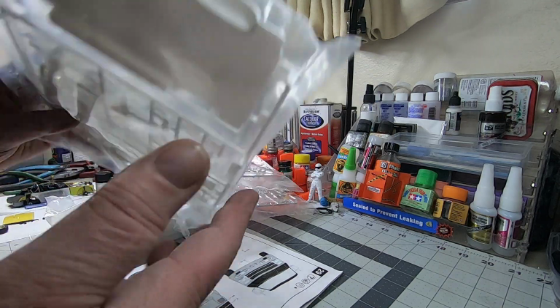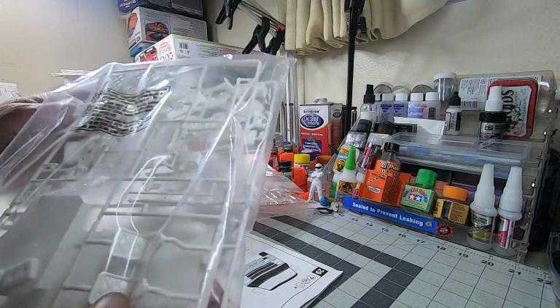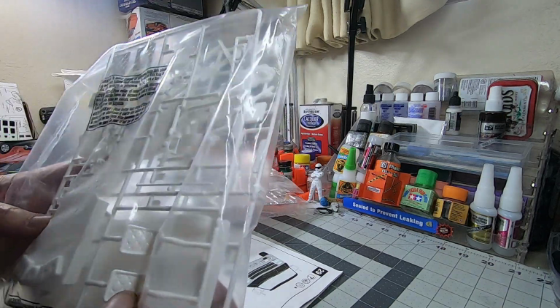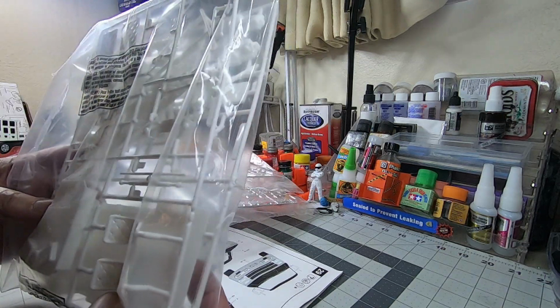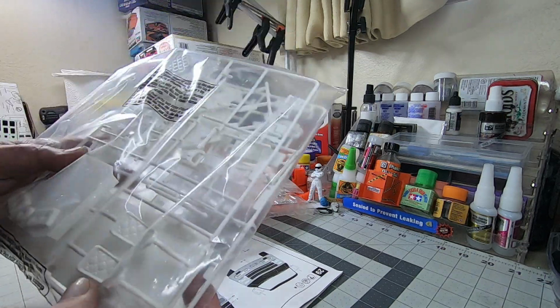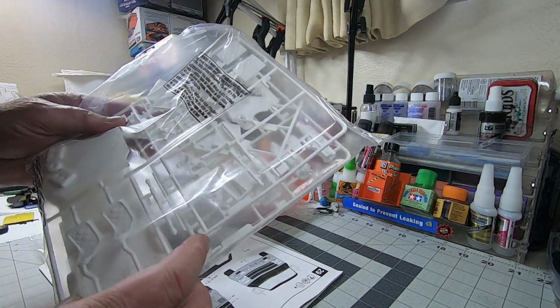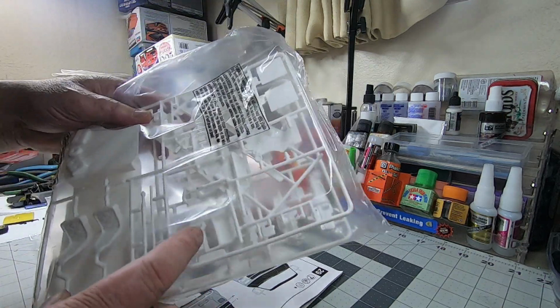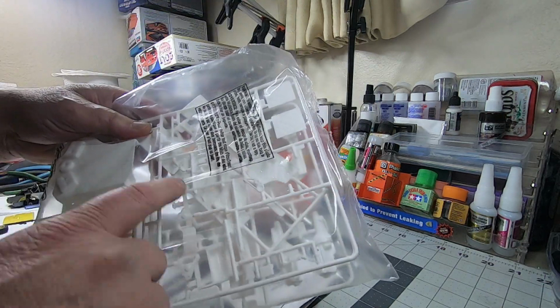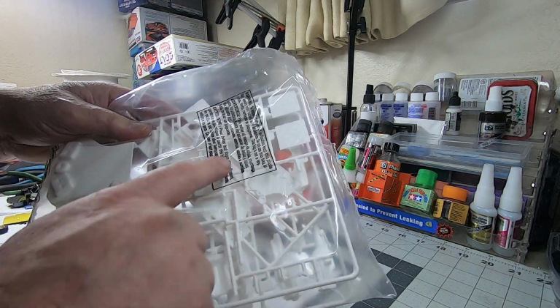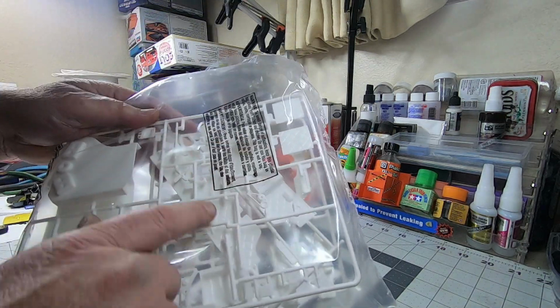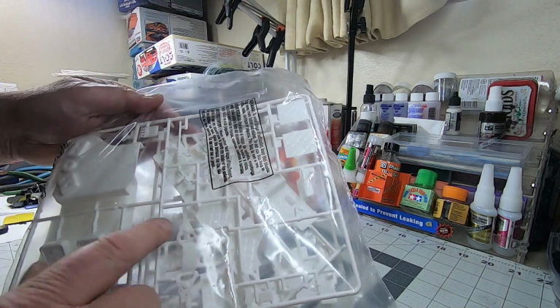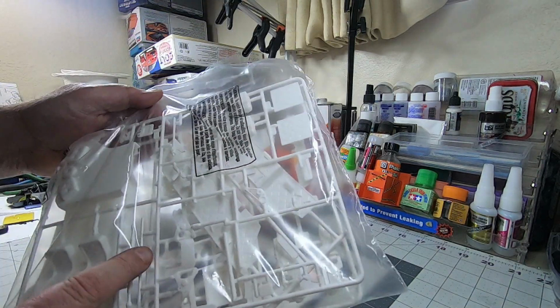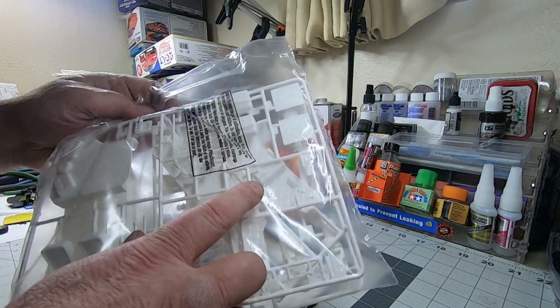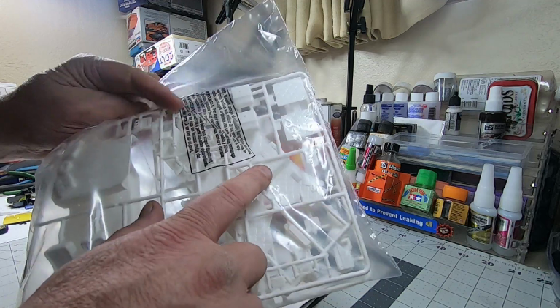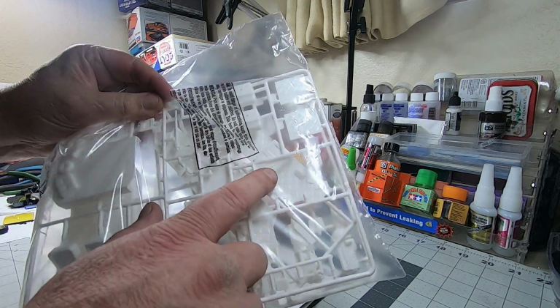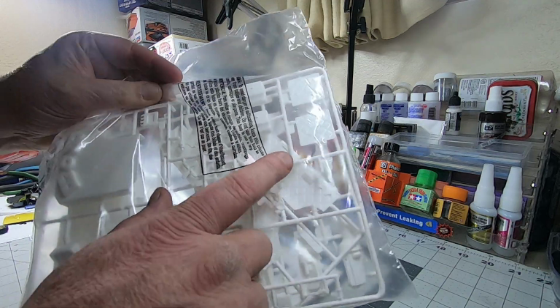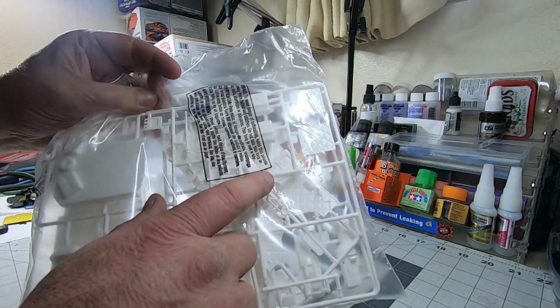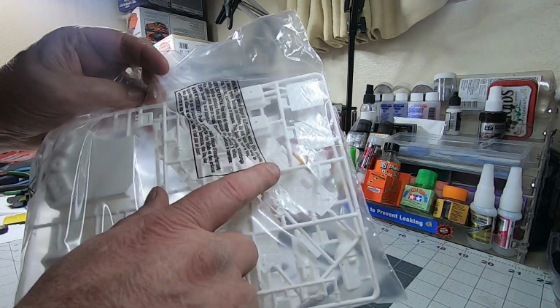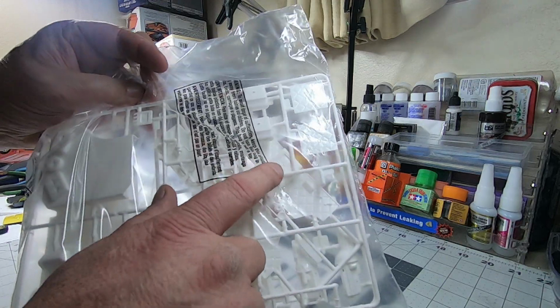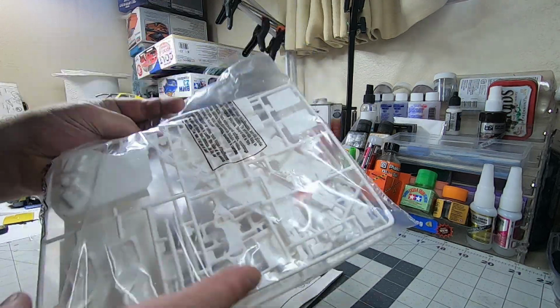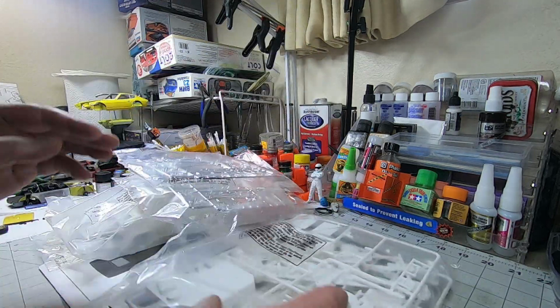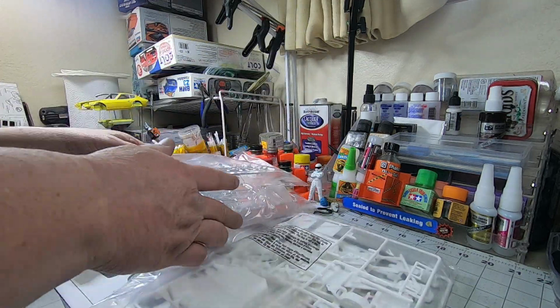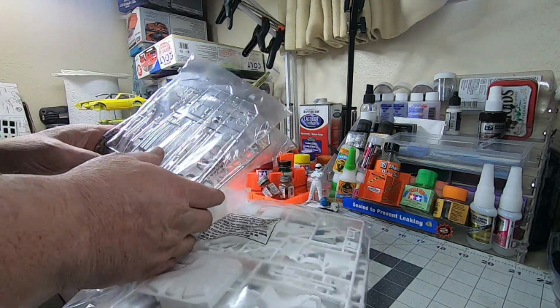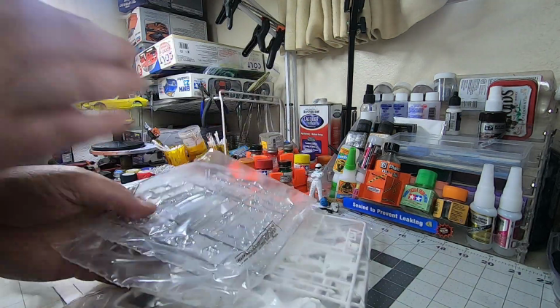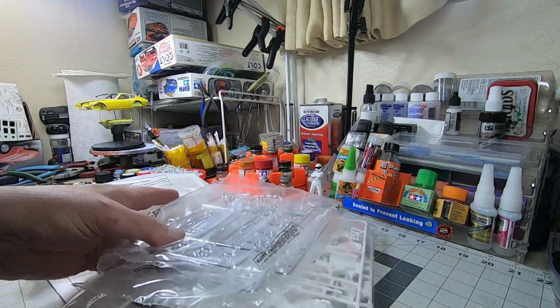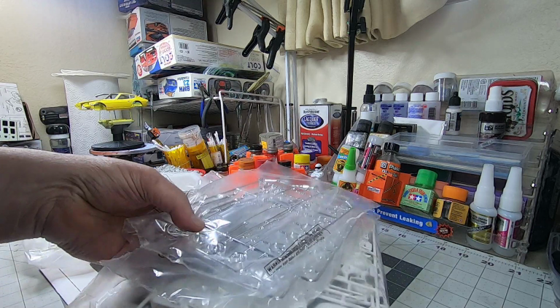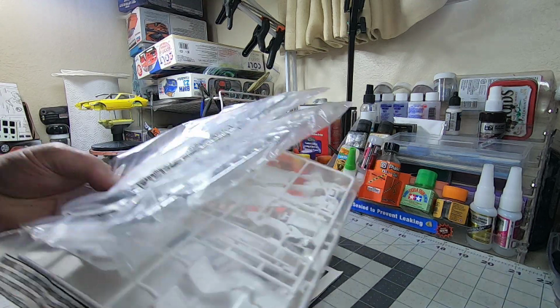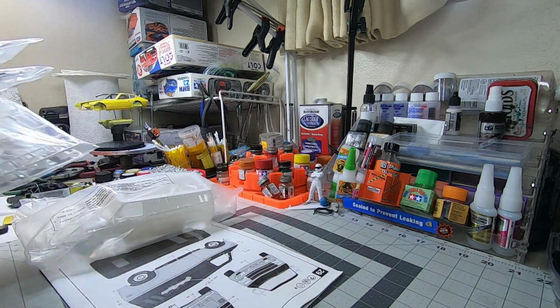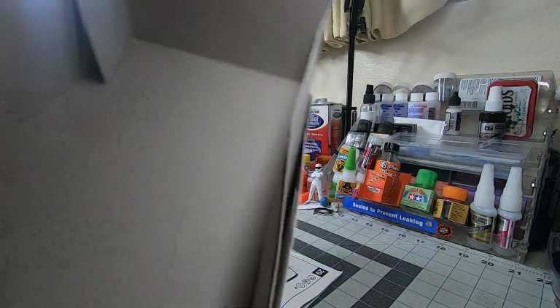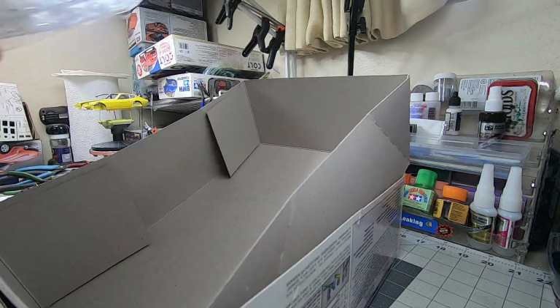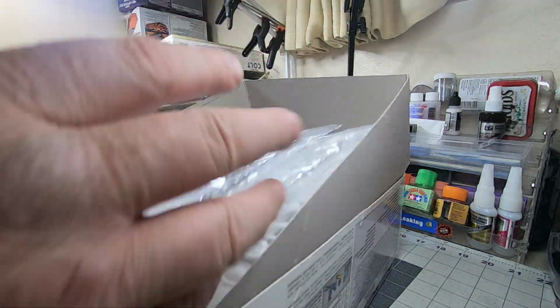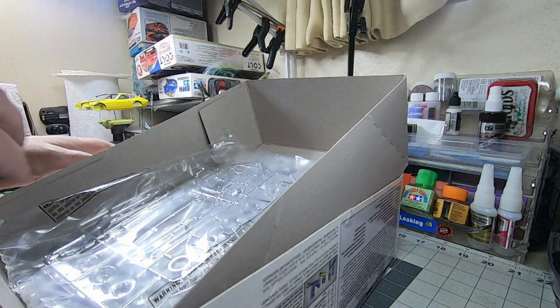I mean, it is cool that the box shows it's got some neat van interior stuff — like you can see a little TV through there. Cool vision, but...